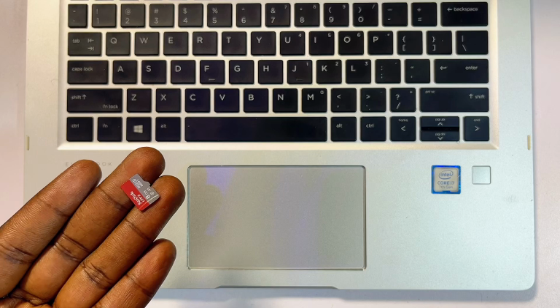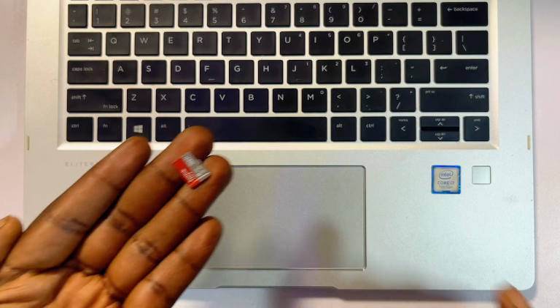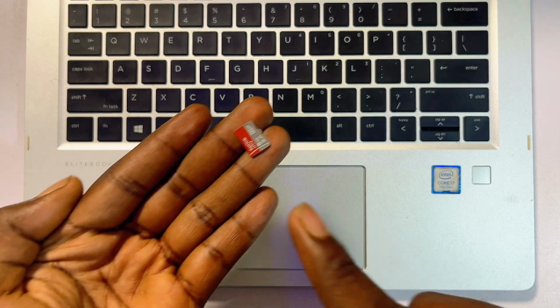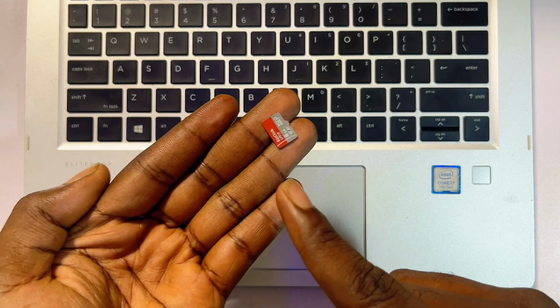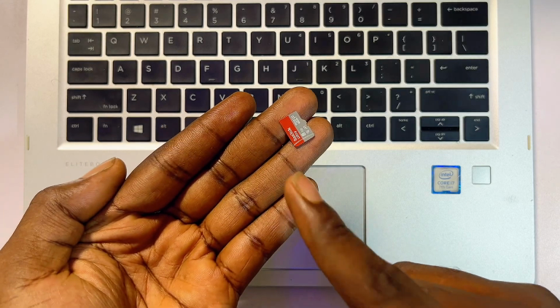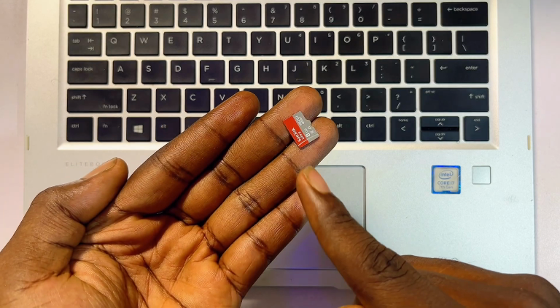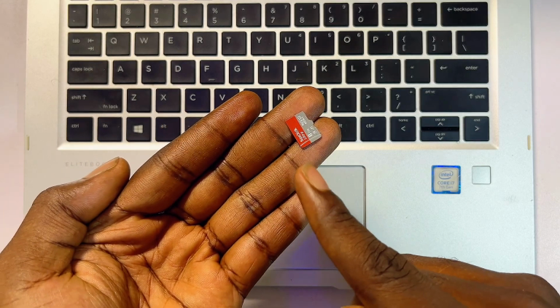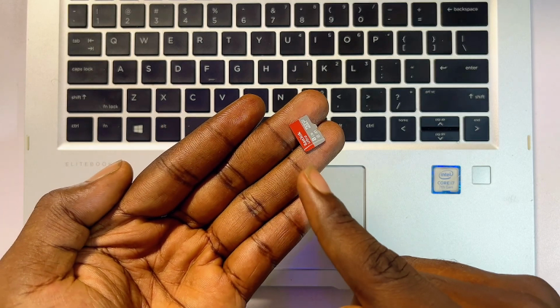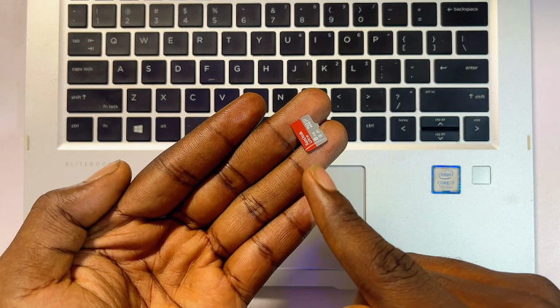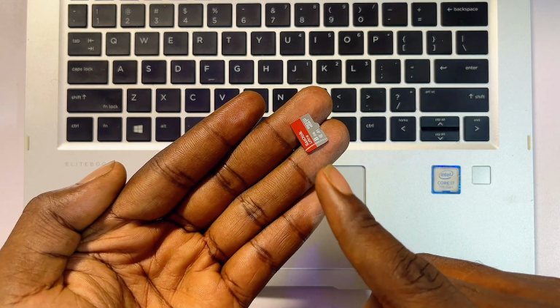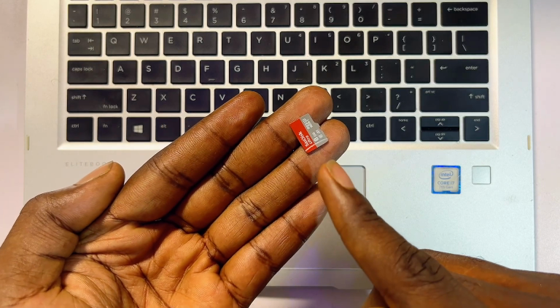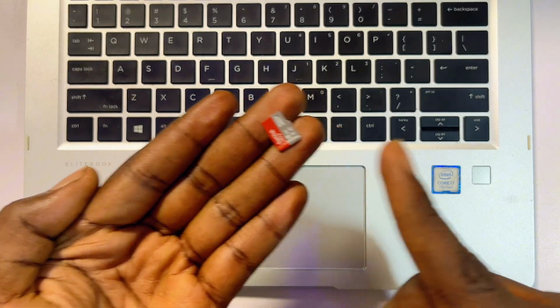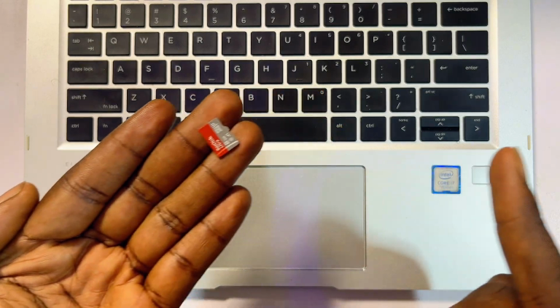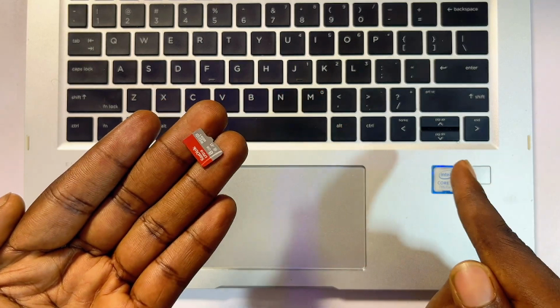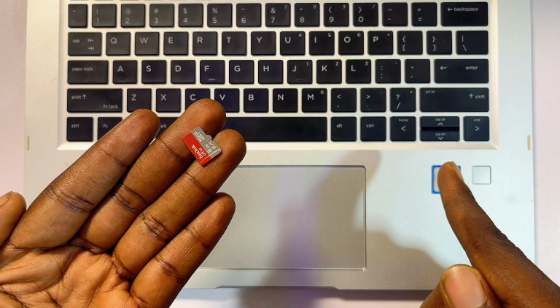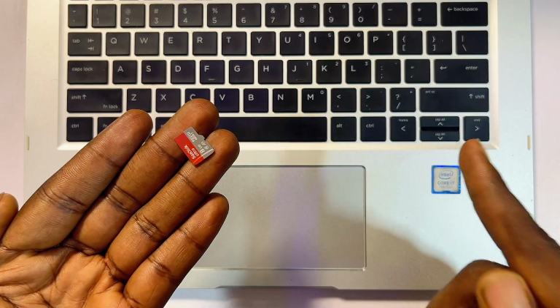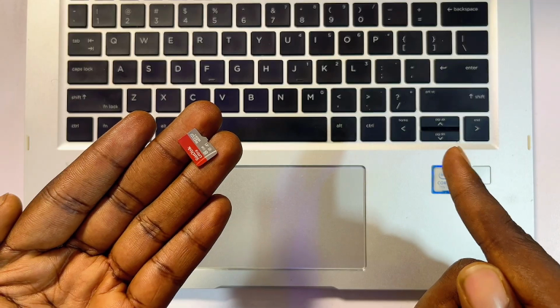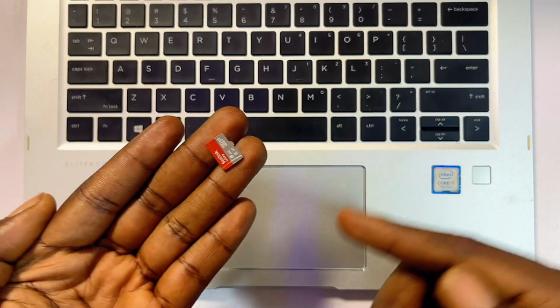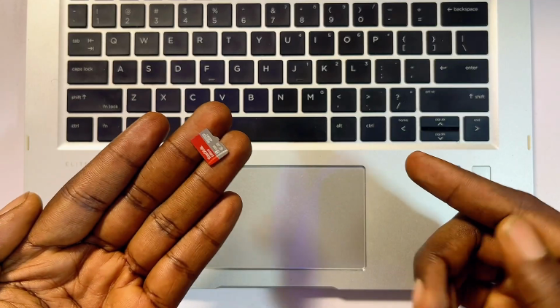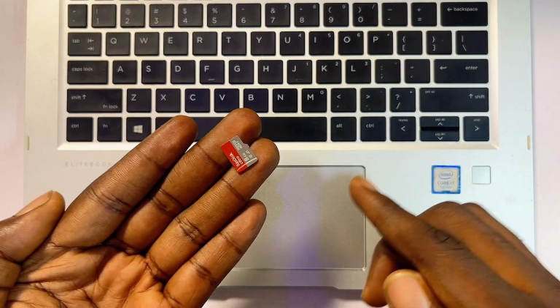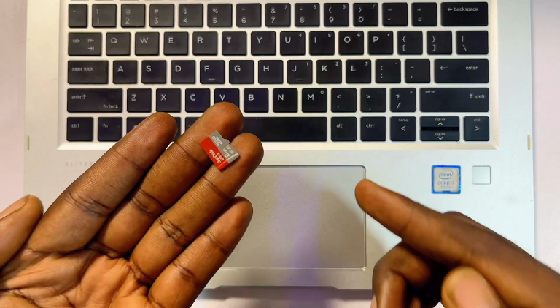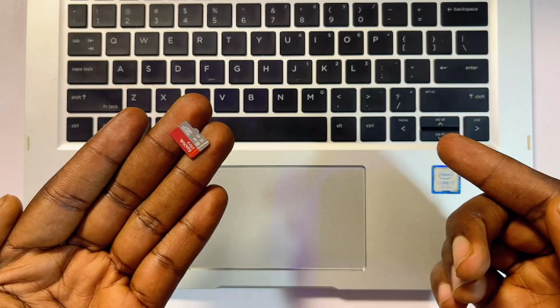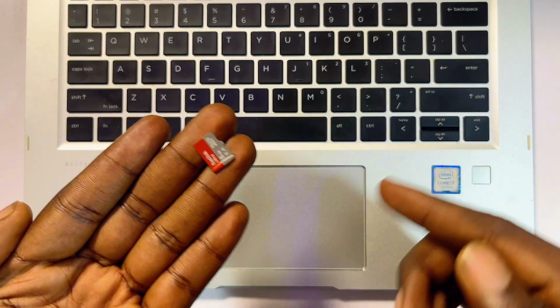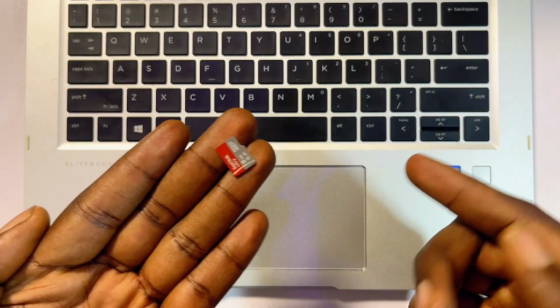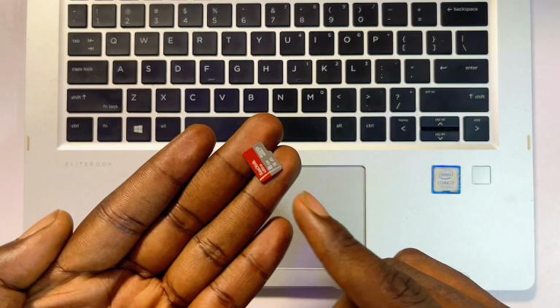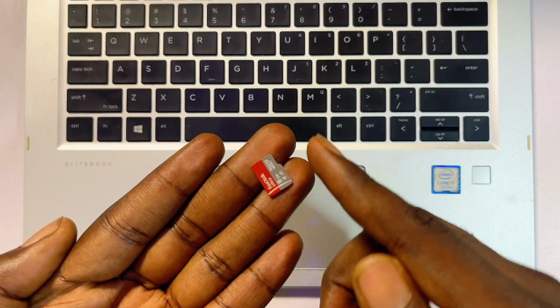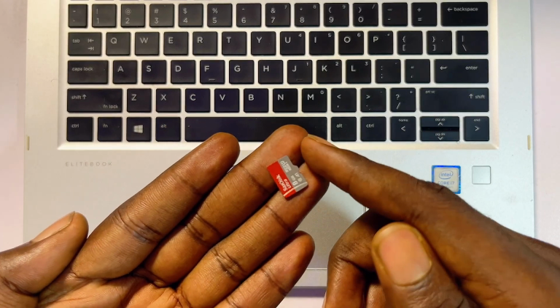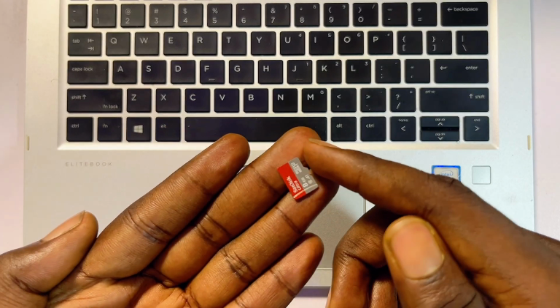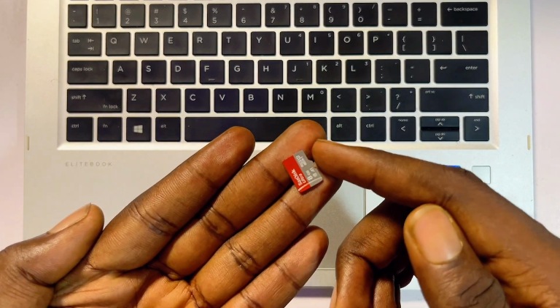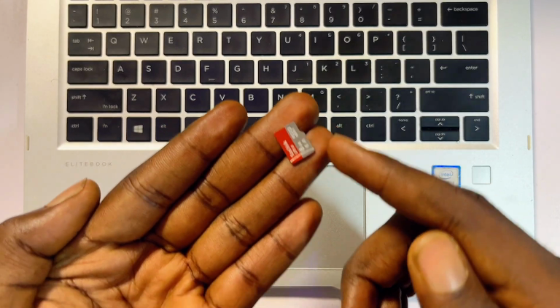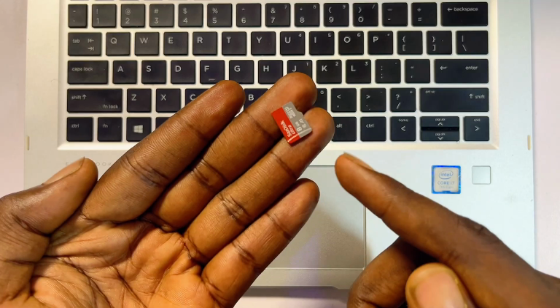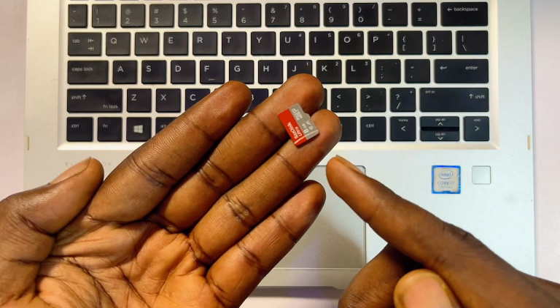In this video I will guide you on how to insert an SD card into your laptop or PC. Trust me, the process is quite simple. First things first, you need to have your SD card, just like this one over here.